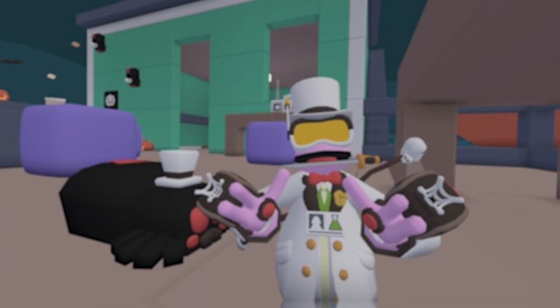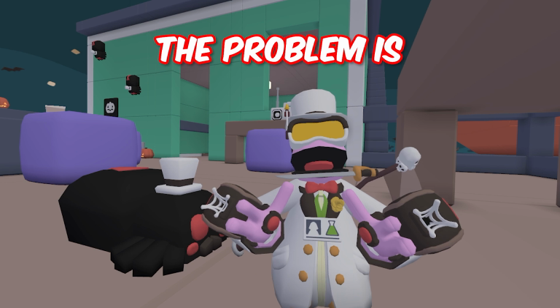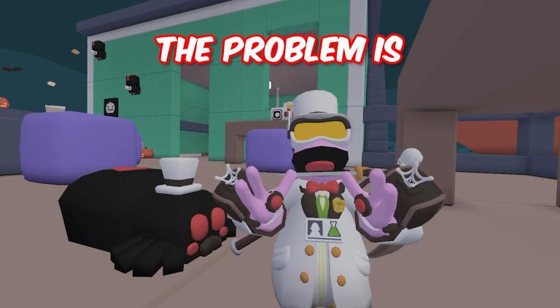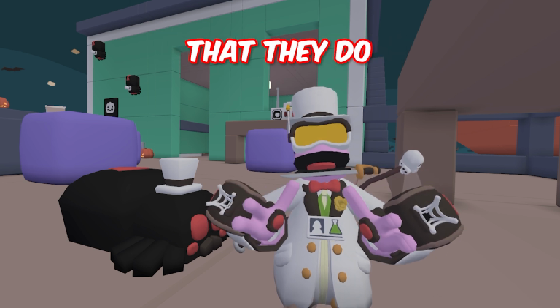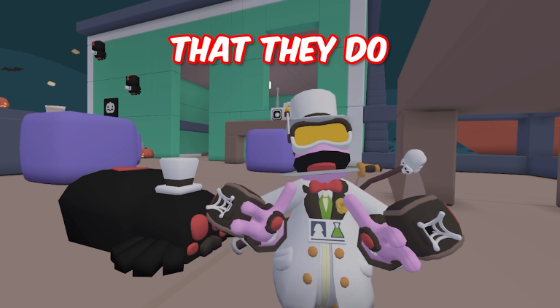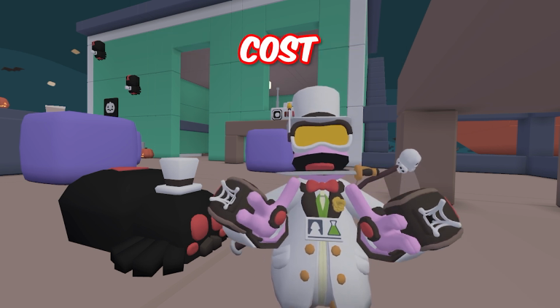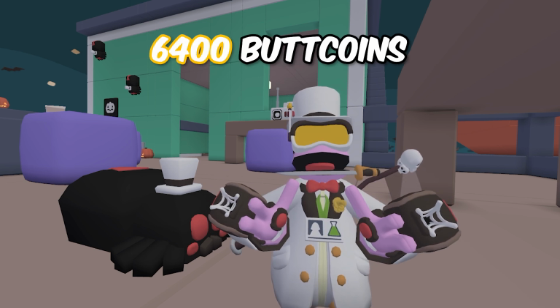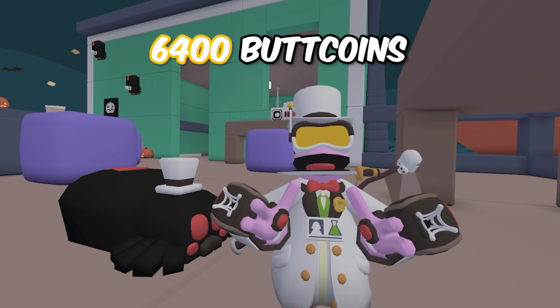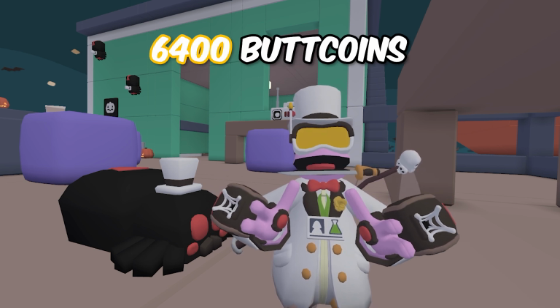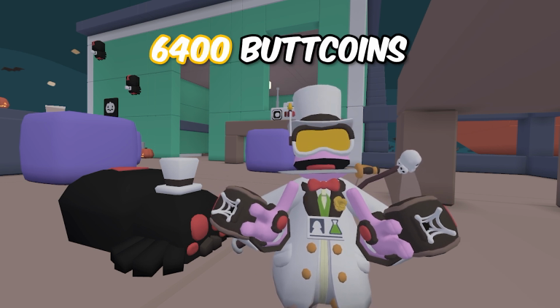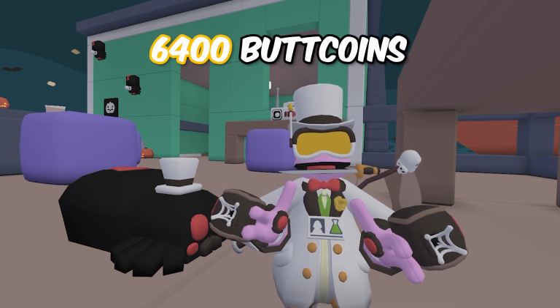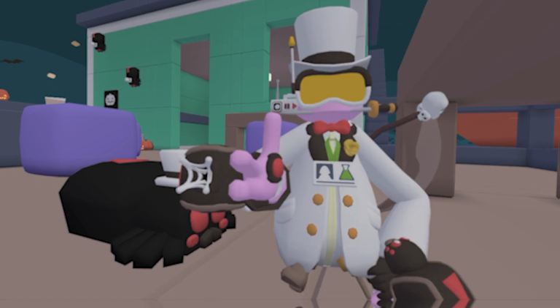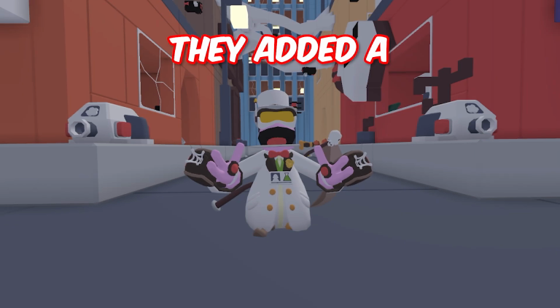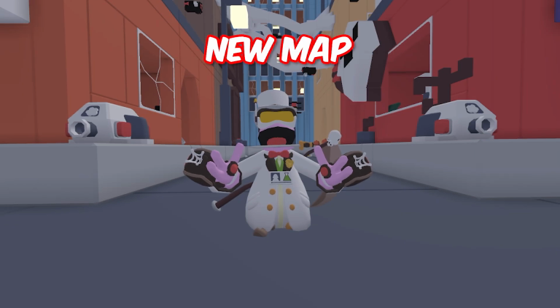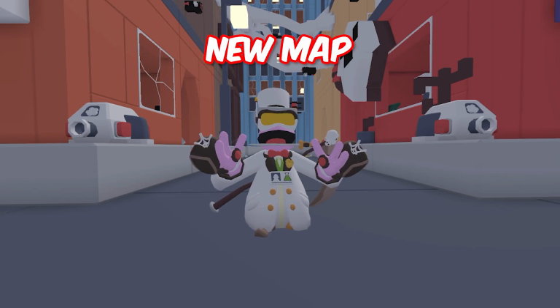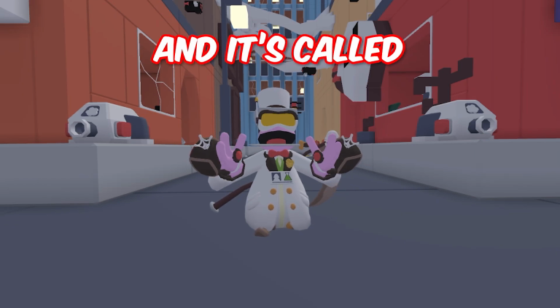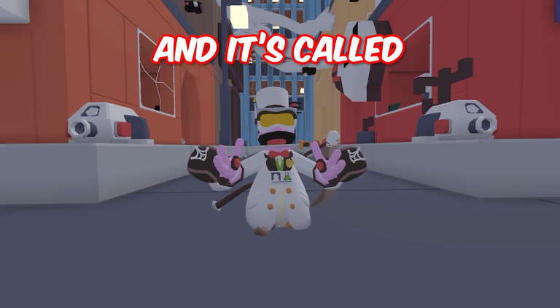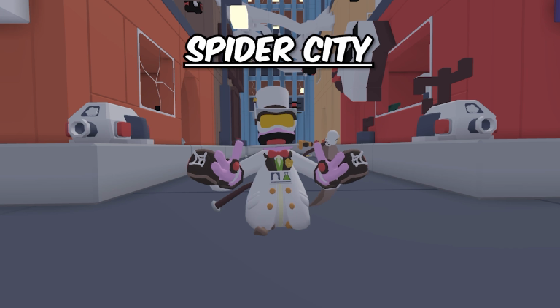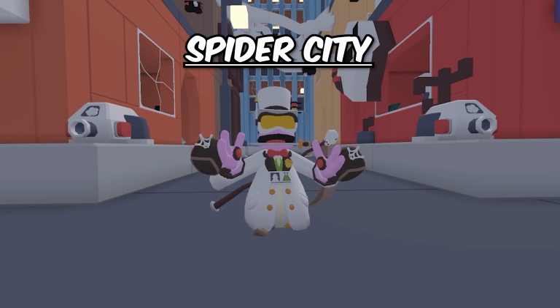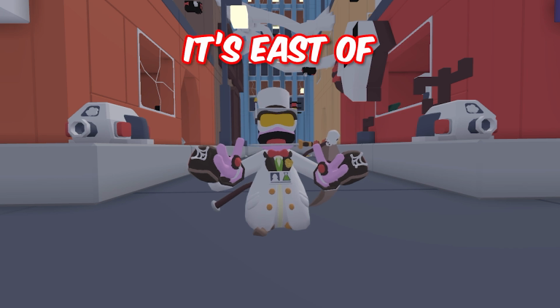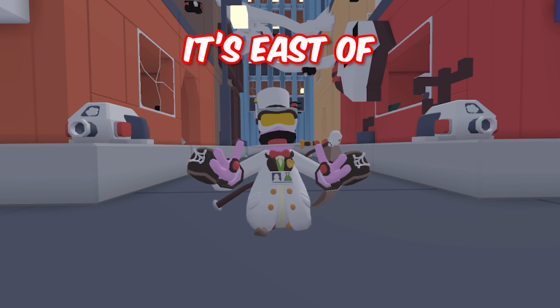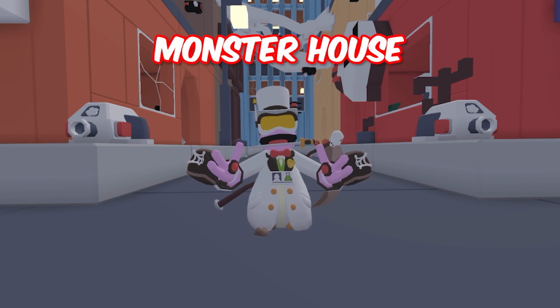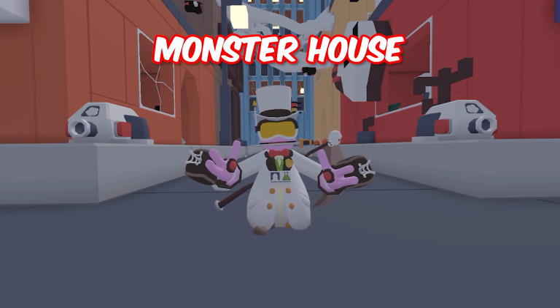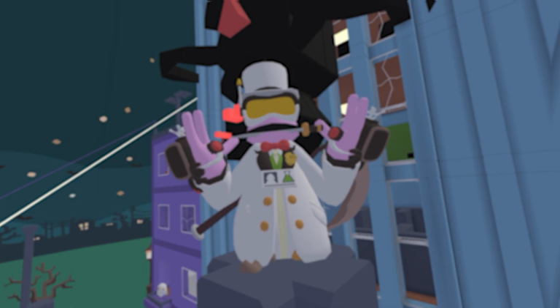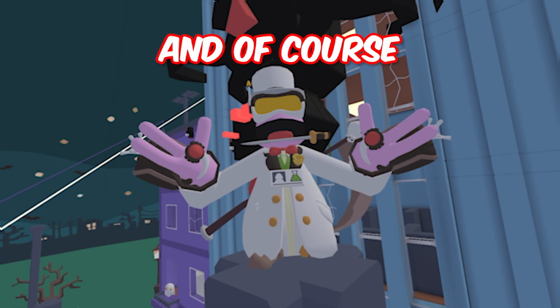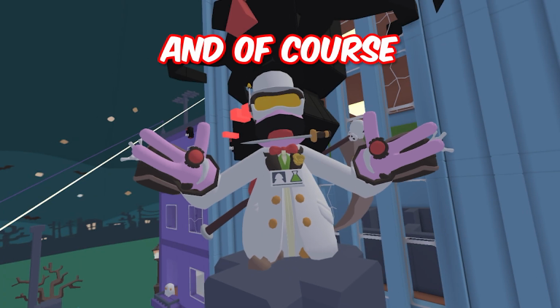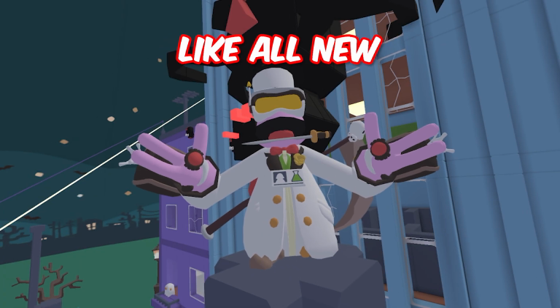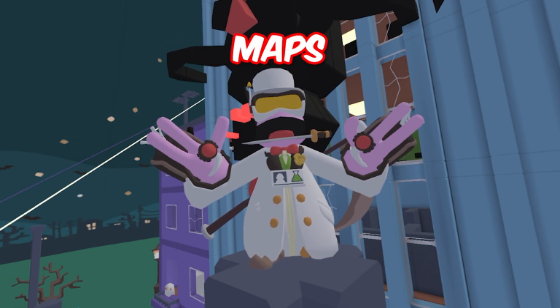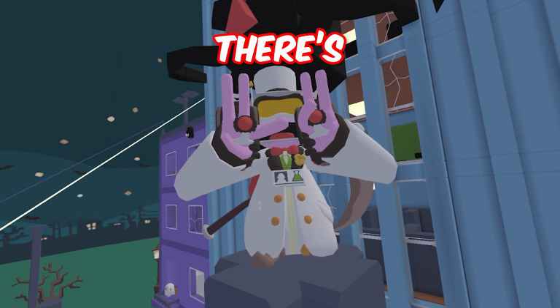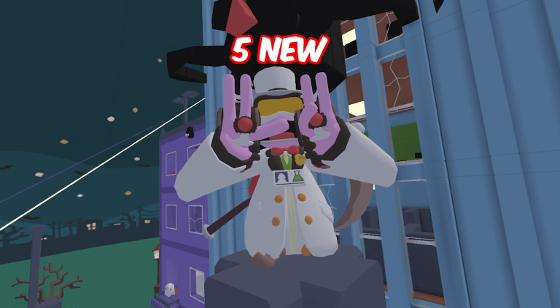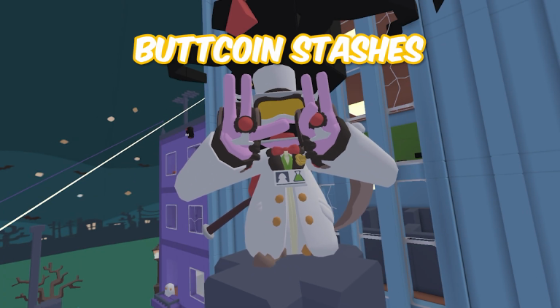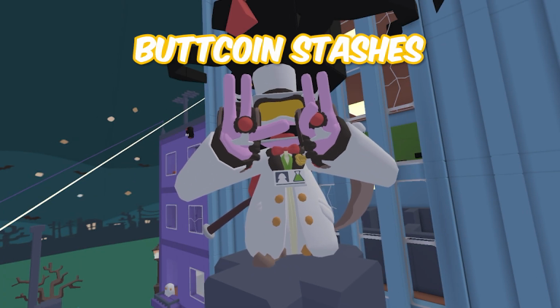The problem is that they do cost 6,400 buck coins. They added a new map and it's called Spider City. It's east of Monster House. And like all new maps, there's five new buck coin stashes.